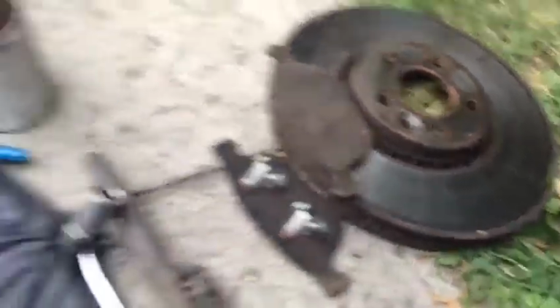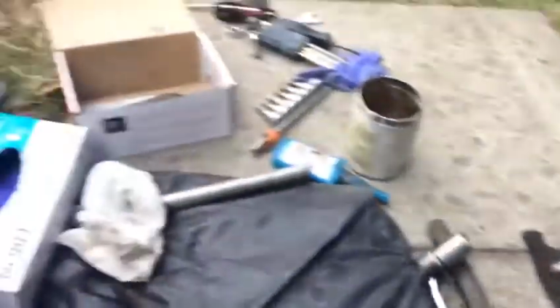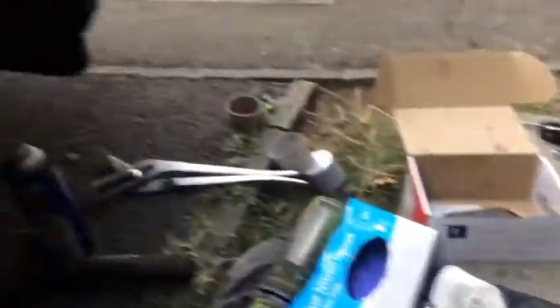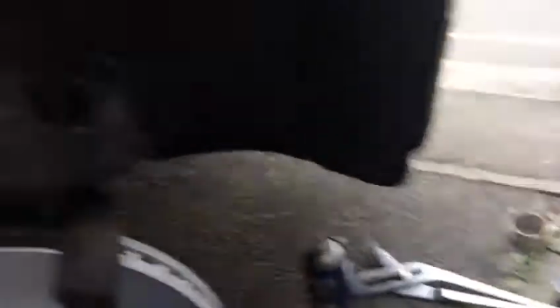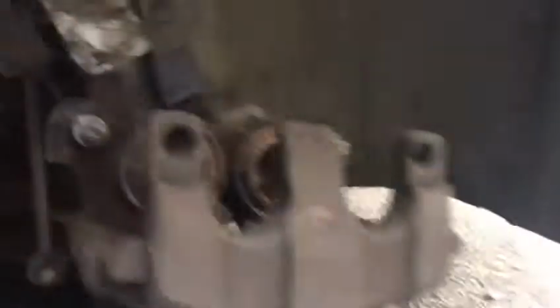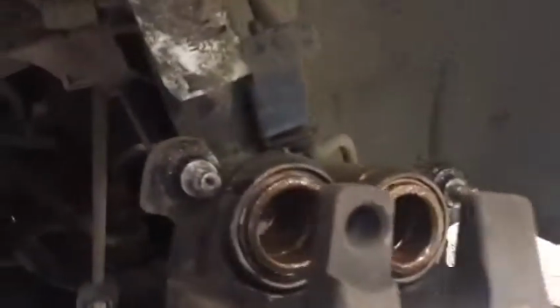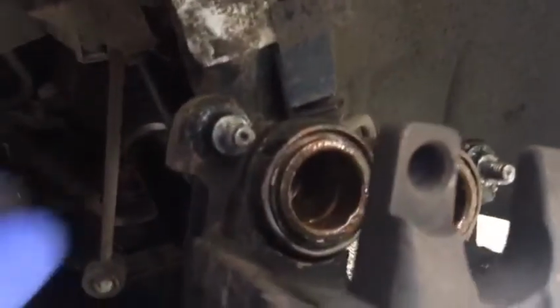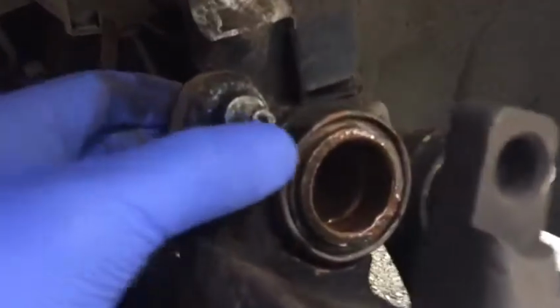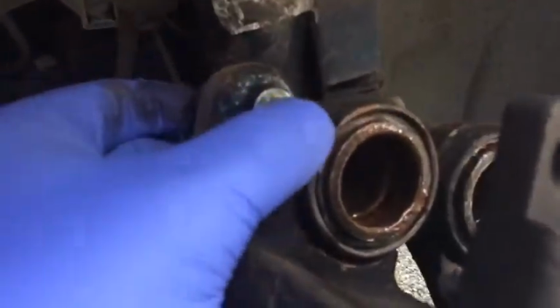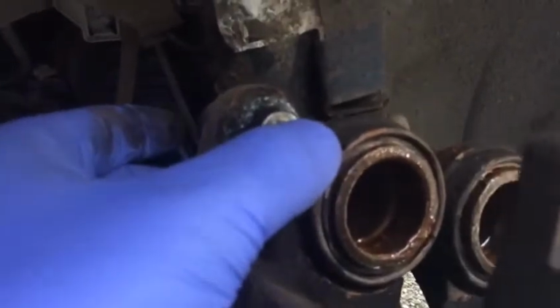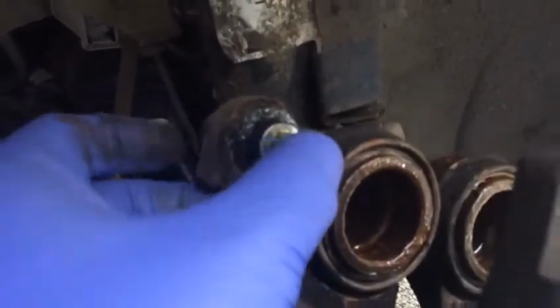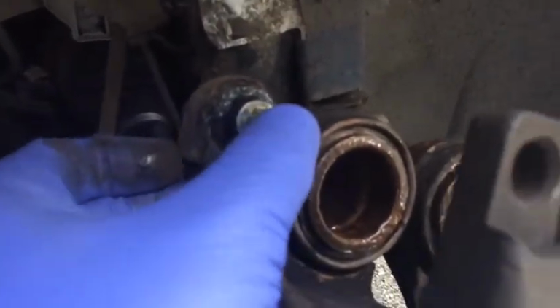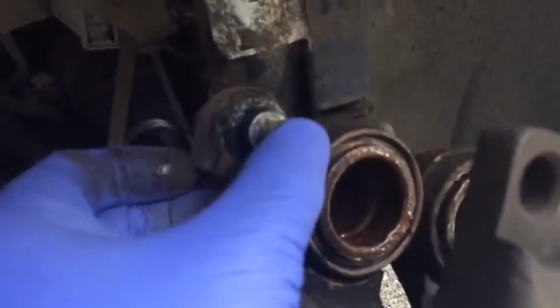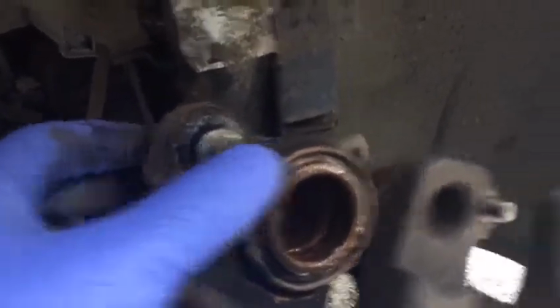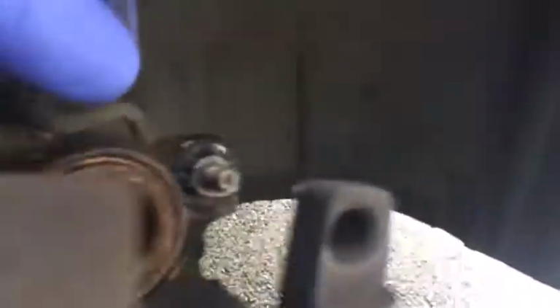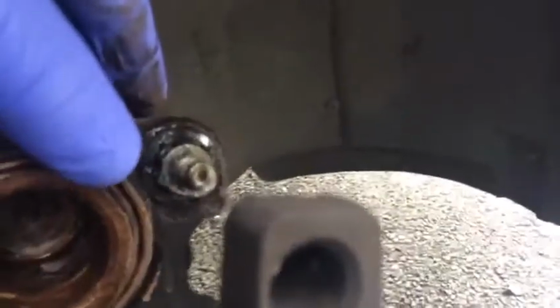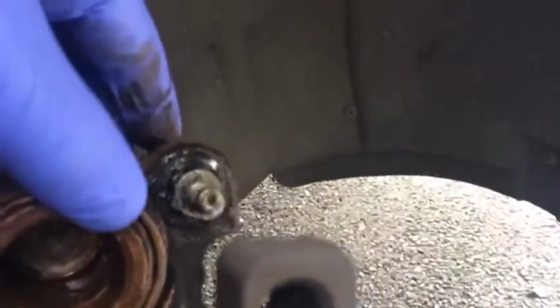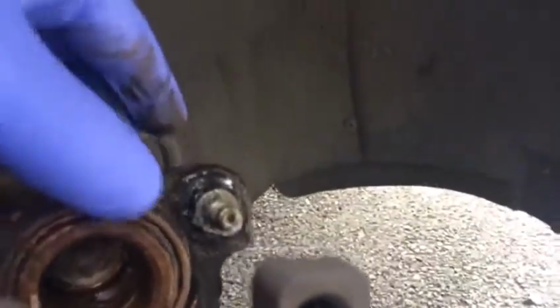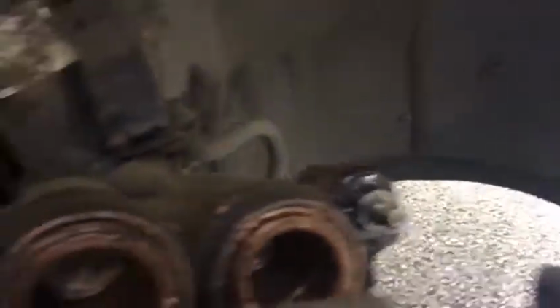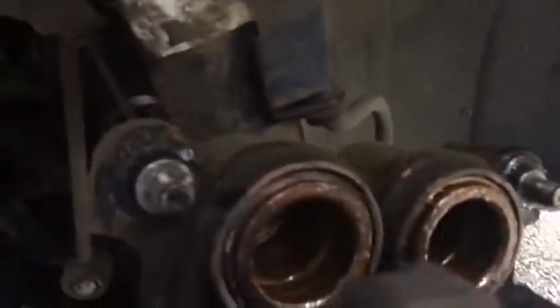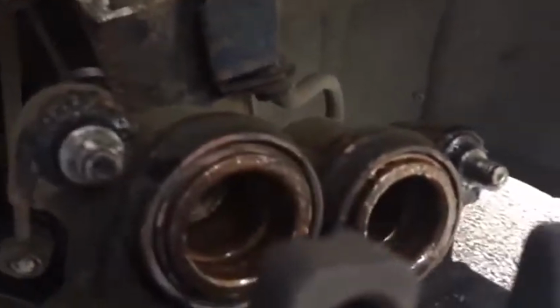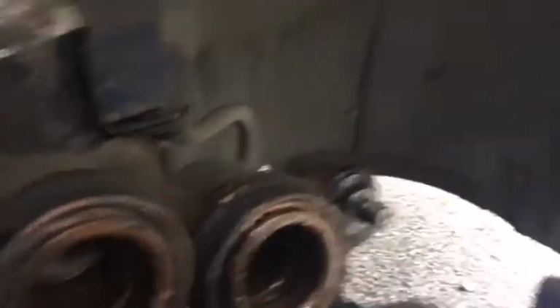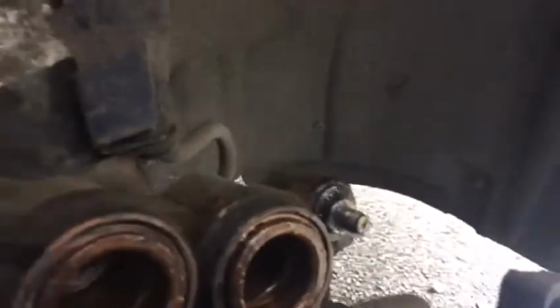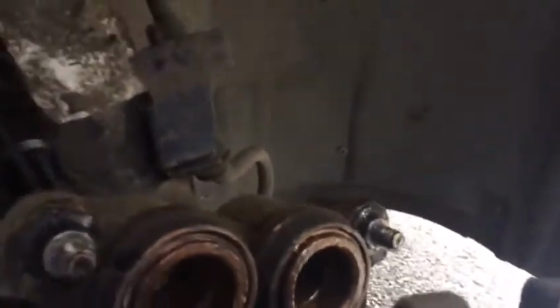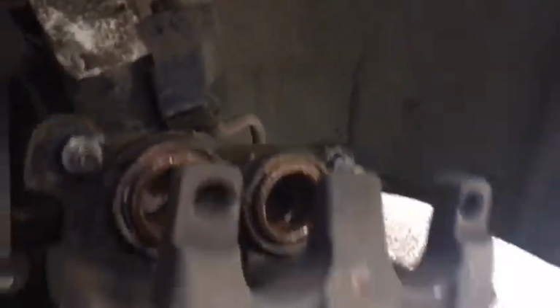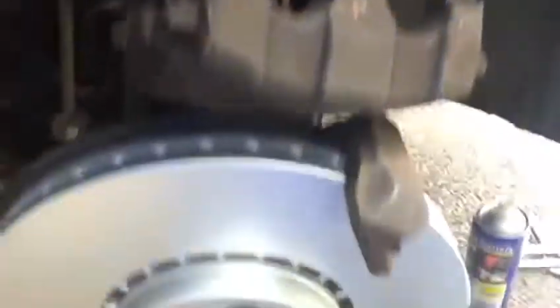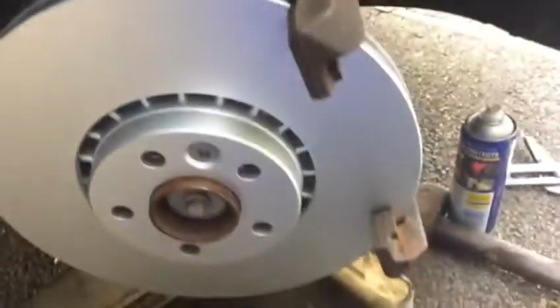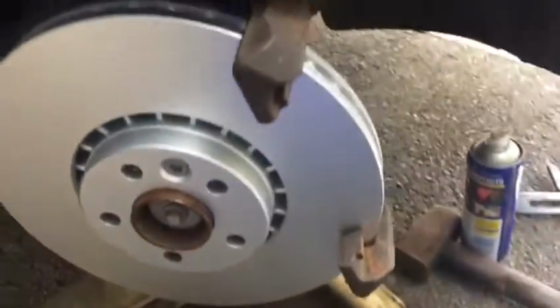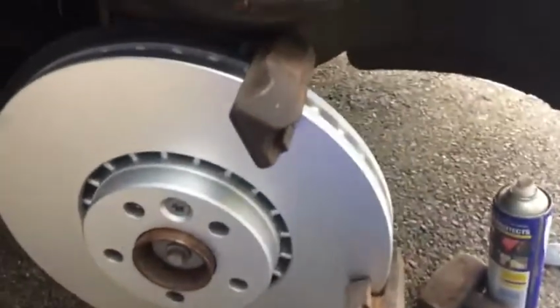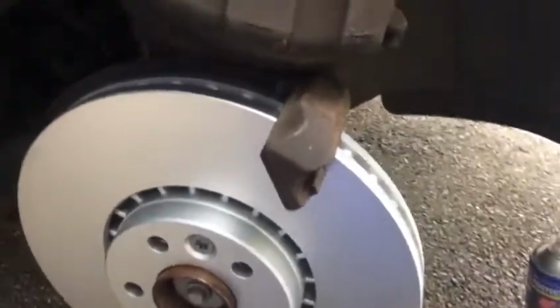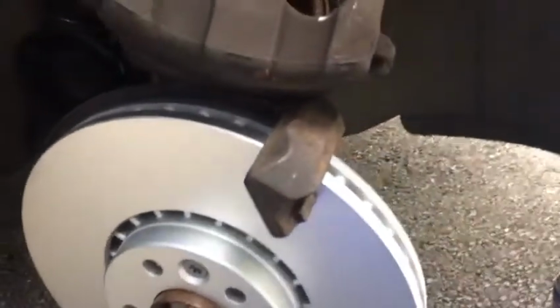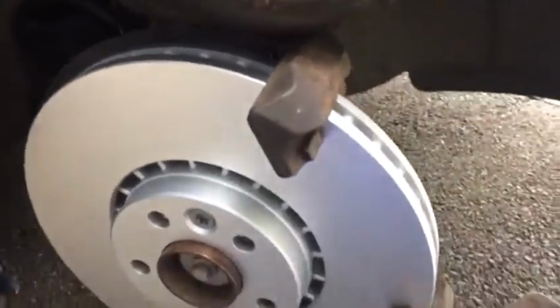Here we go. I just want to let you know what we did — we lubricated all these sliders and this one, and the pistons. We freed all the pistons, everything ready to put back together.